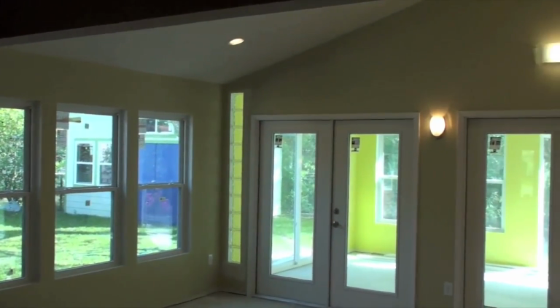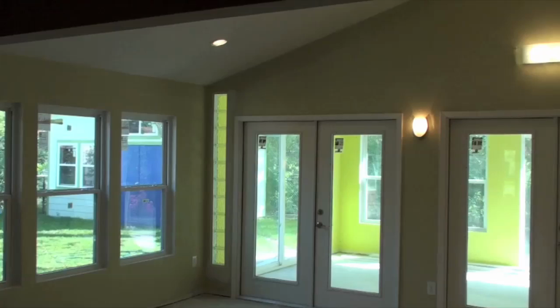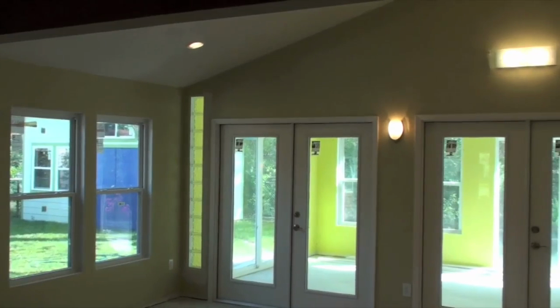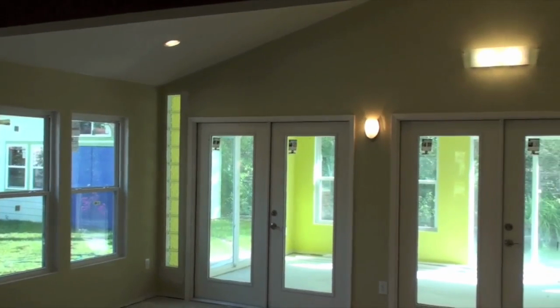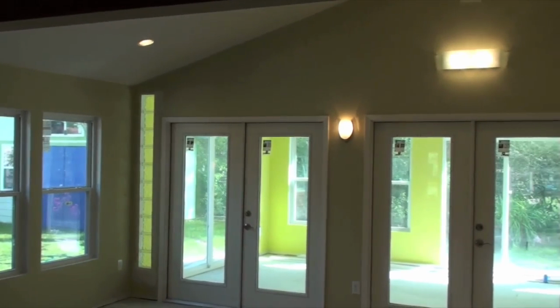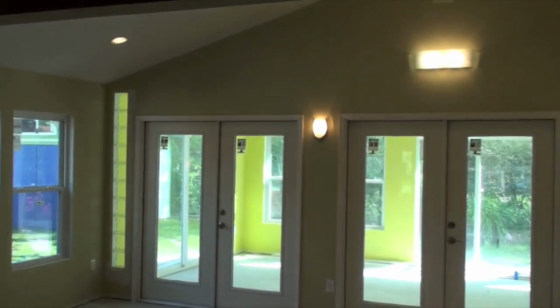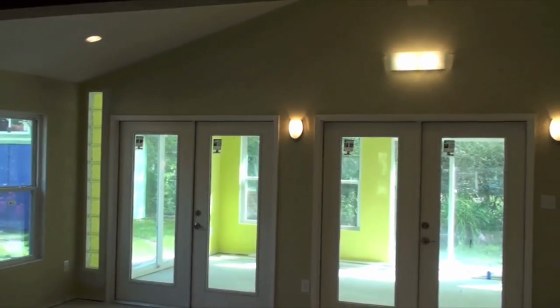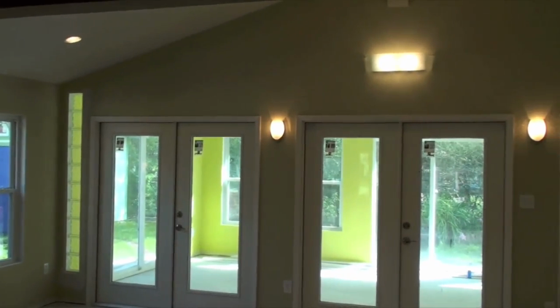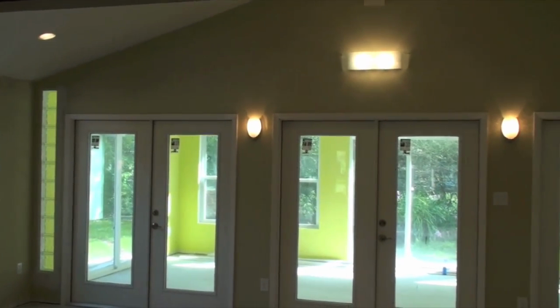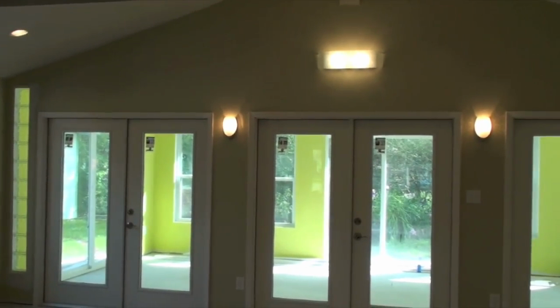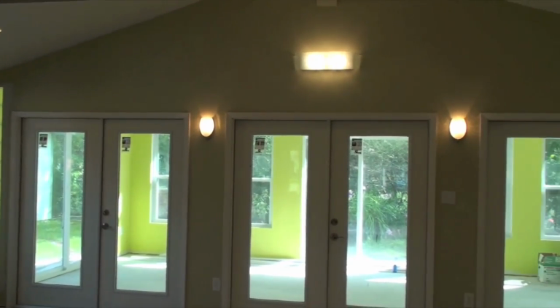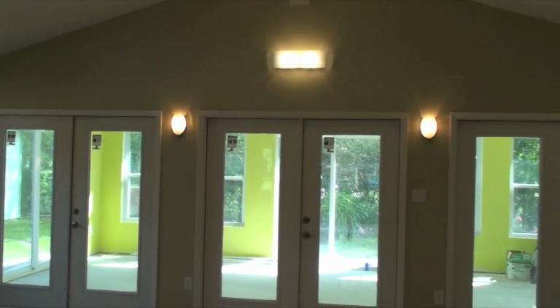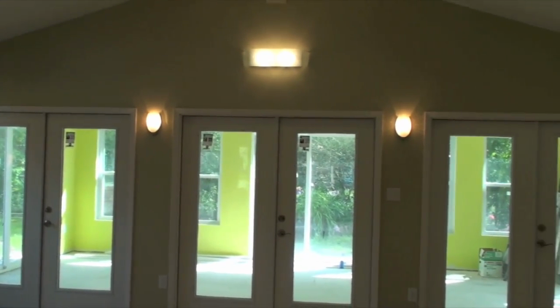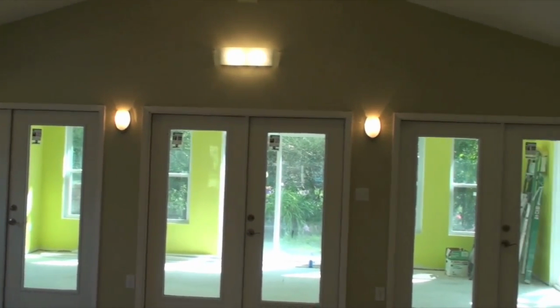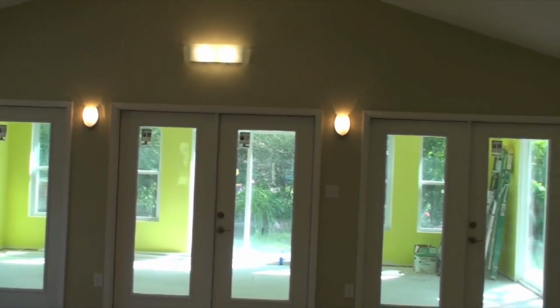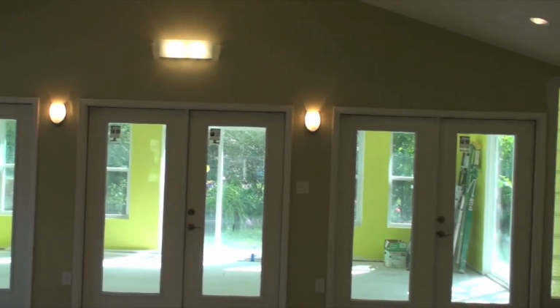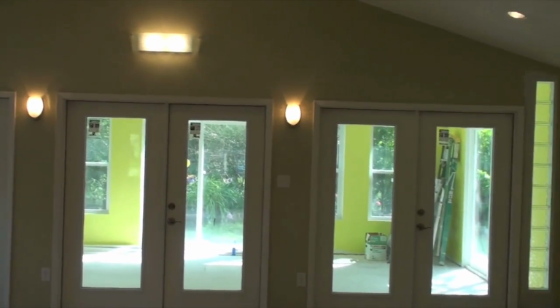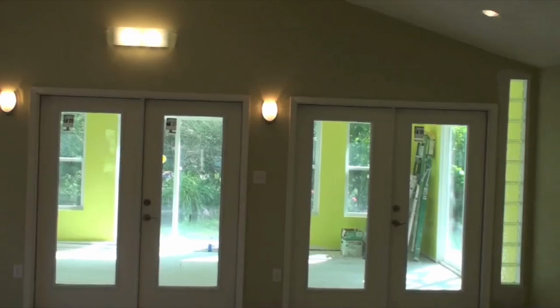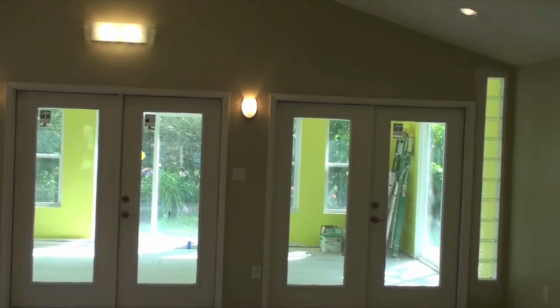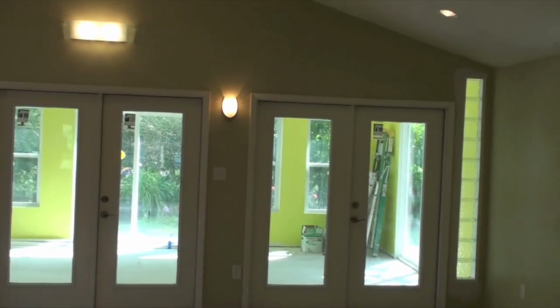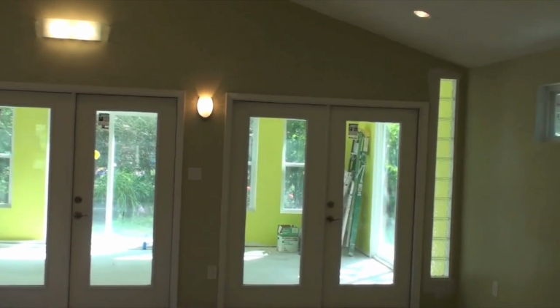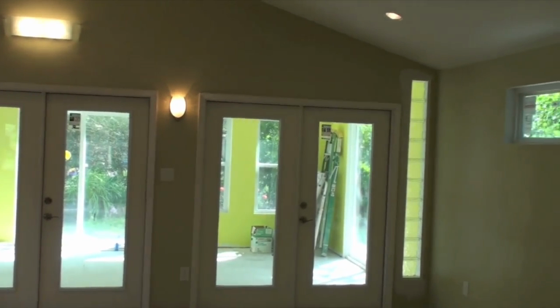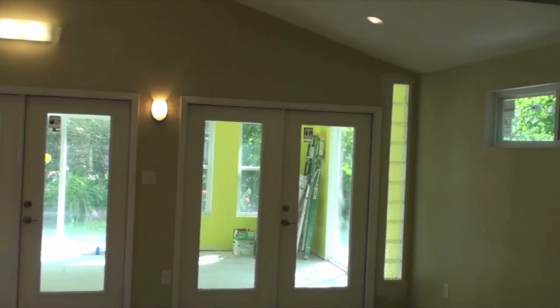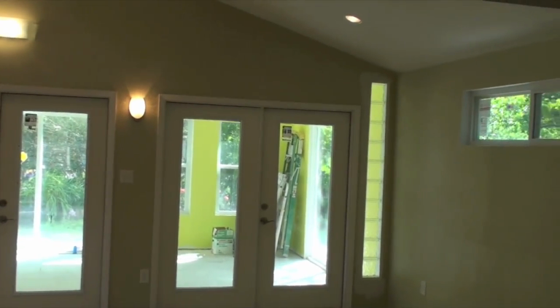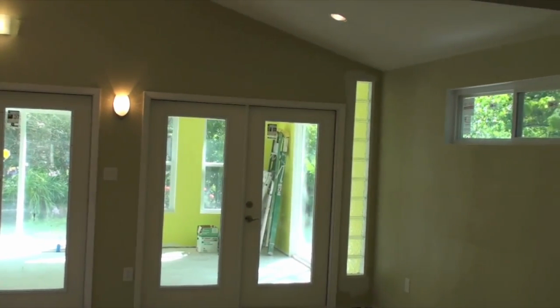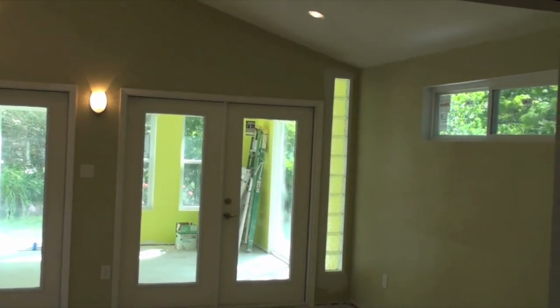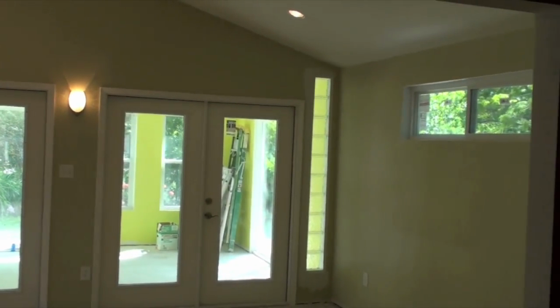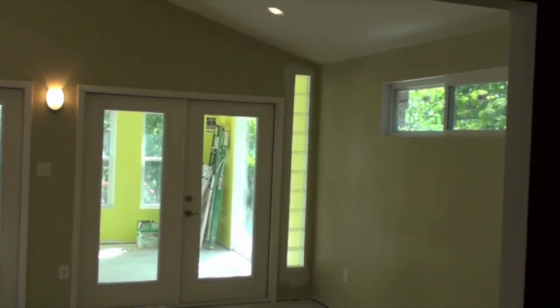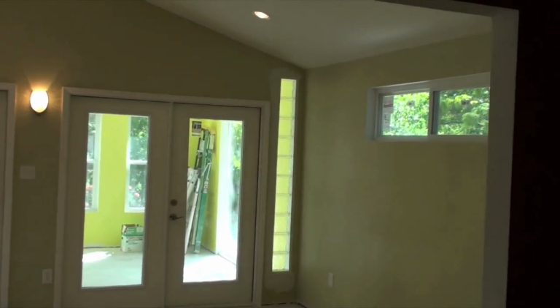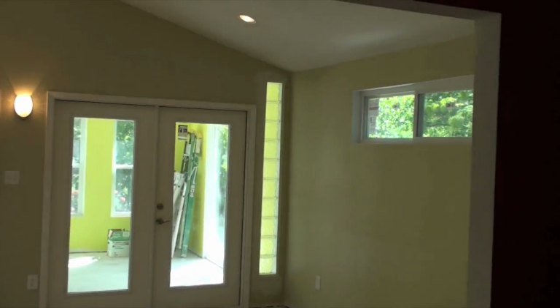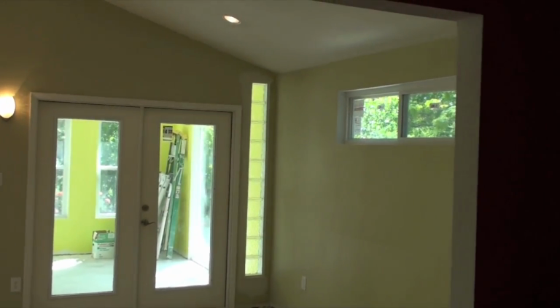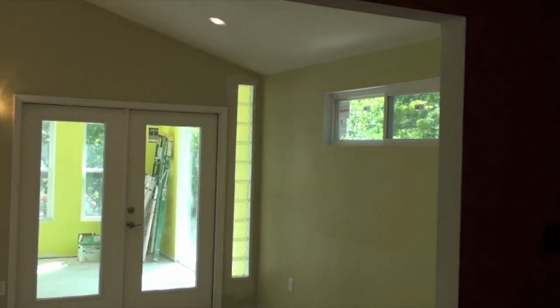There's all of our light fixtures with the wall sconces in place. We have plastic removed from the doors. You can see outside it's a bright sunny beautiful day.